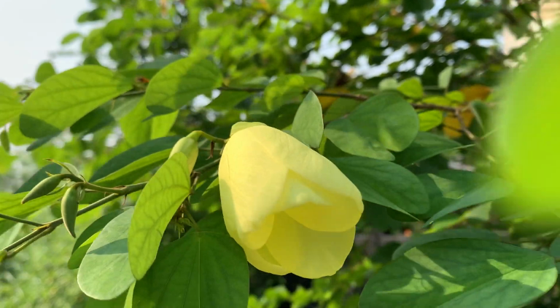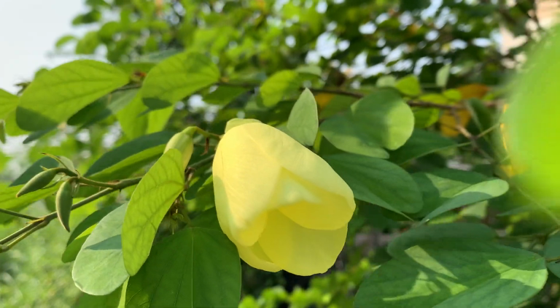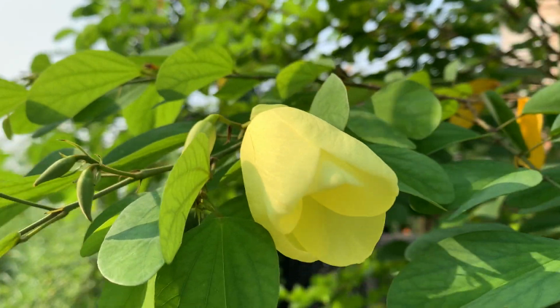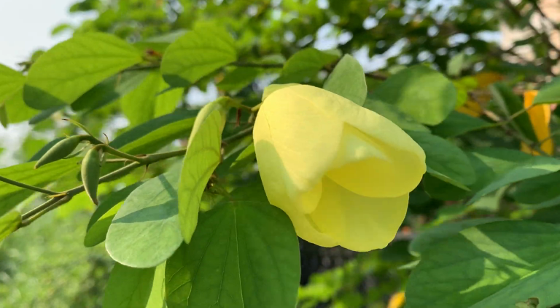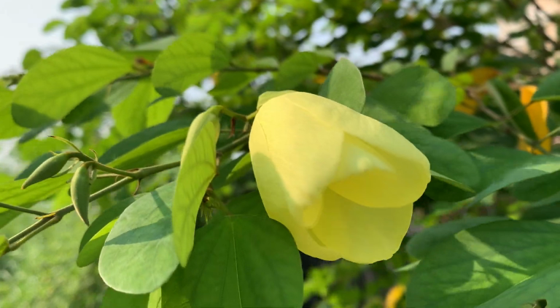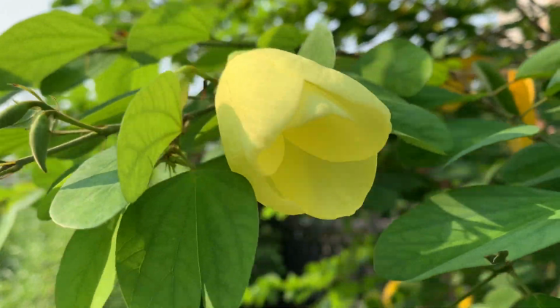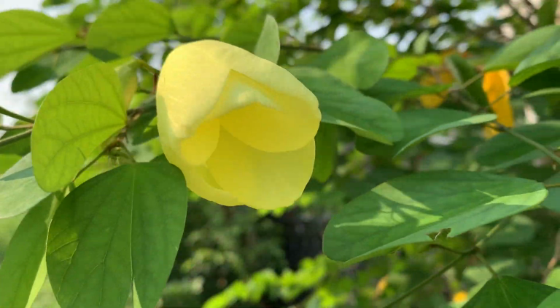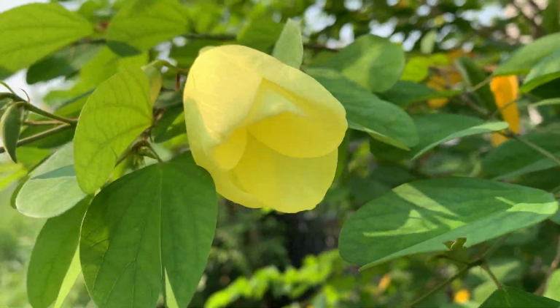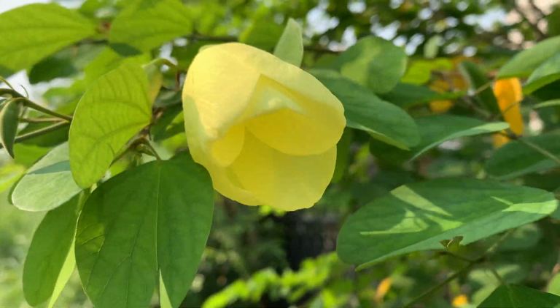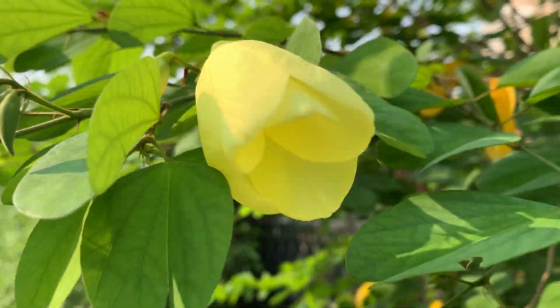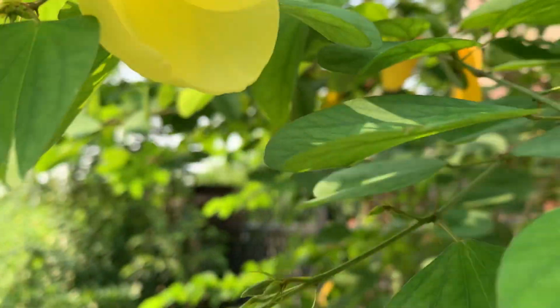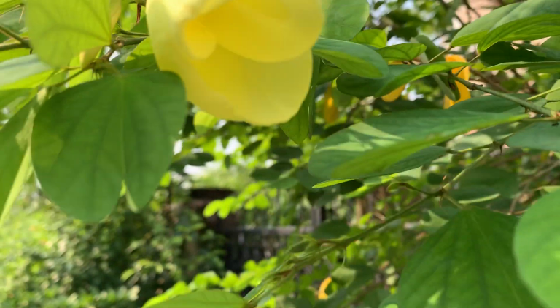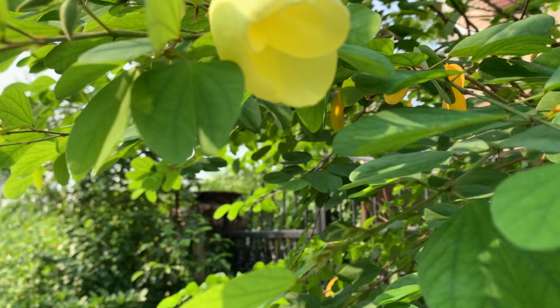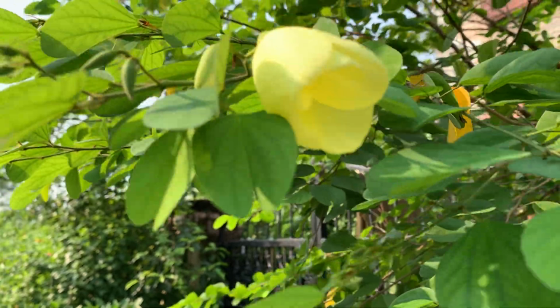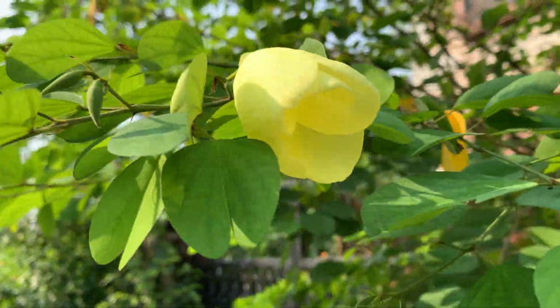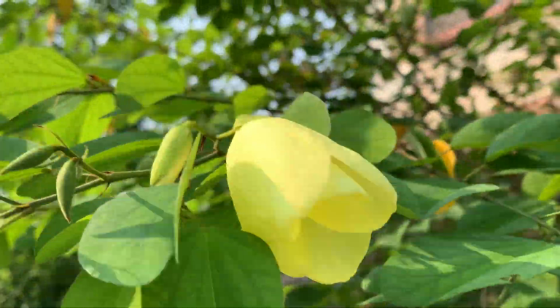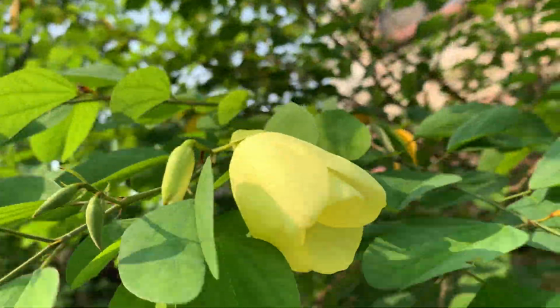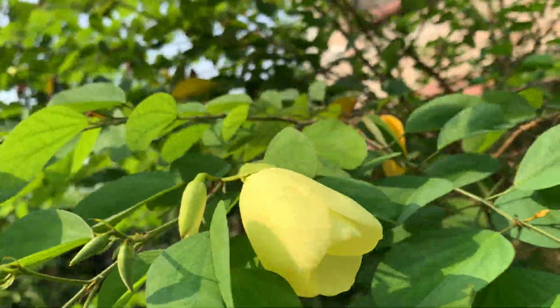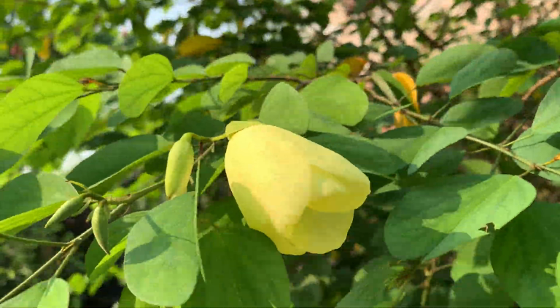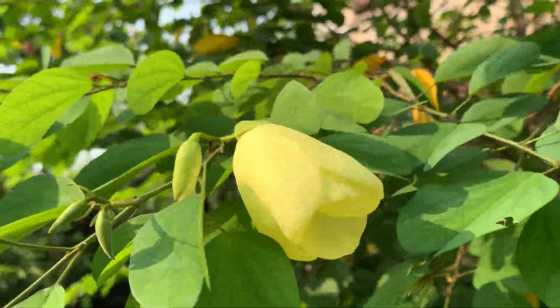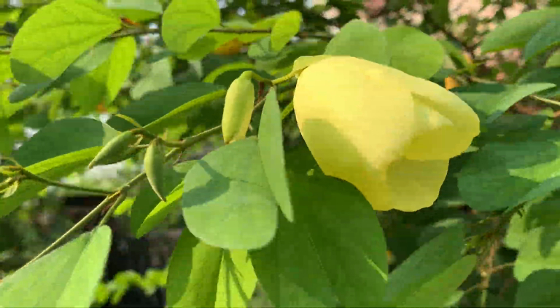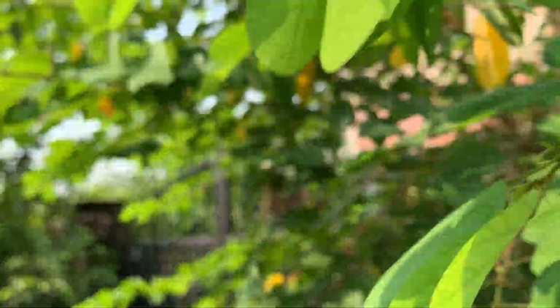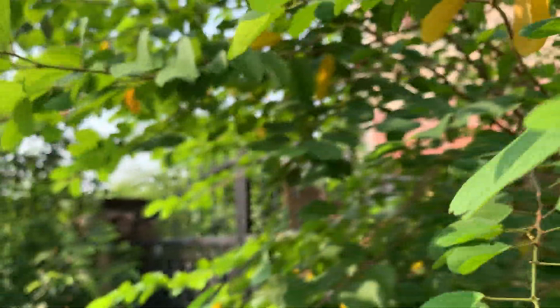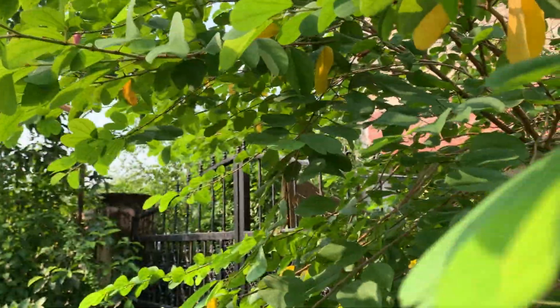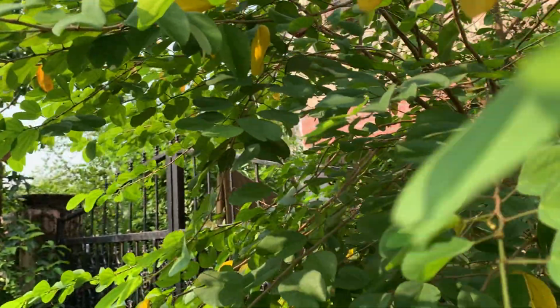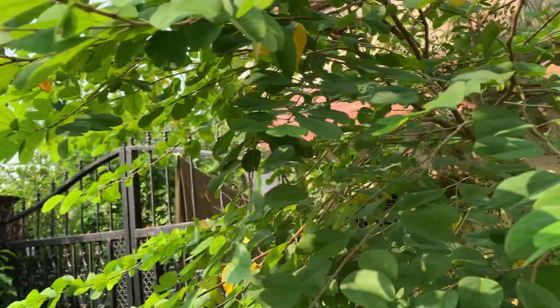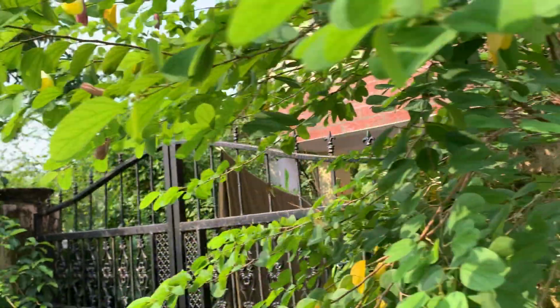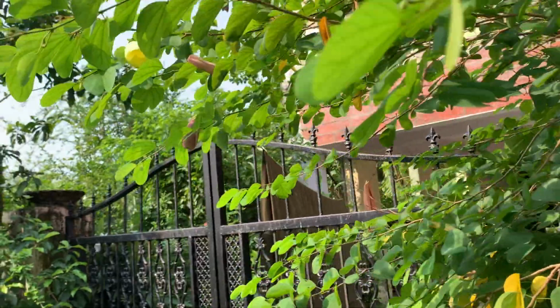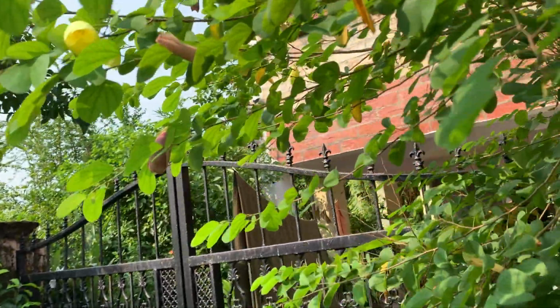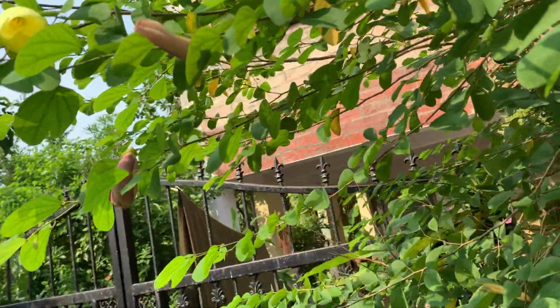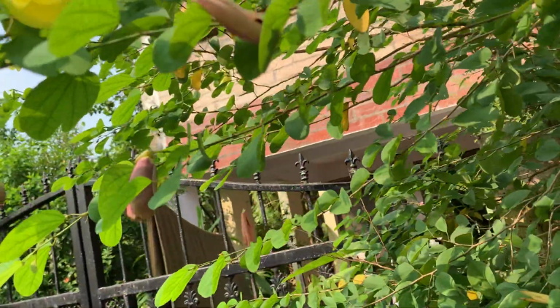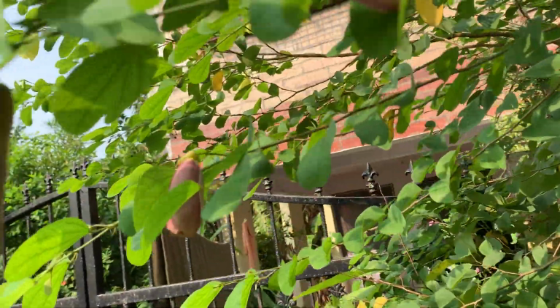It is a perennial shrub. It grows tall, maybe up to 8 meters. But you can control the growth of the plant — I will show you.